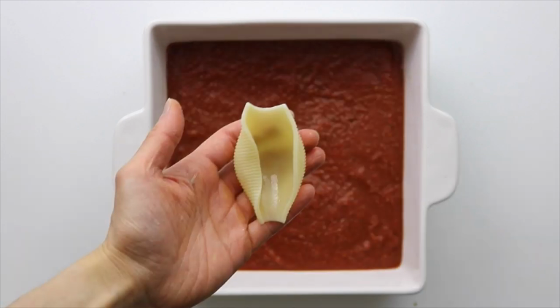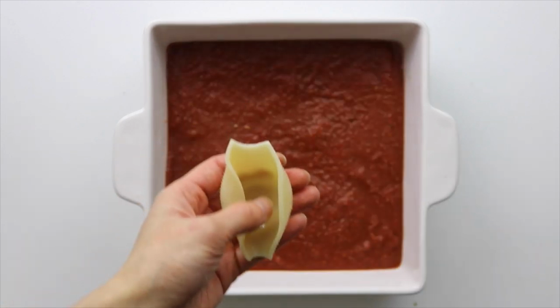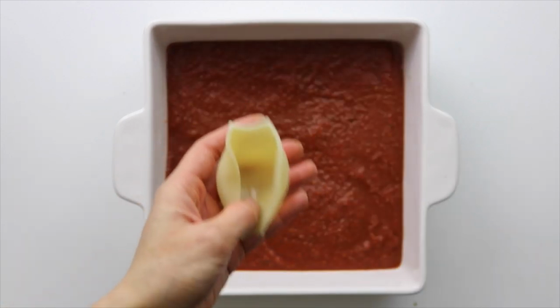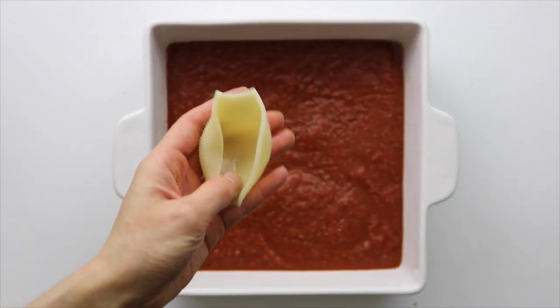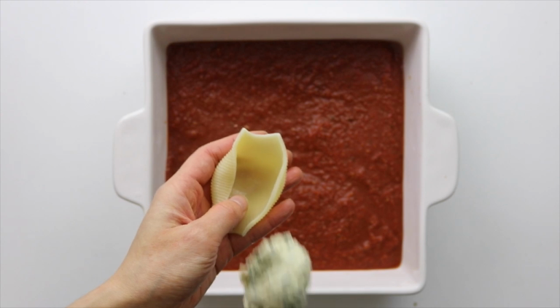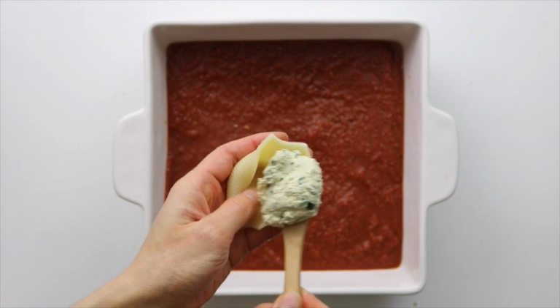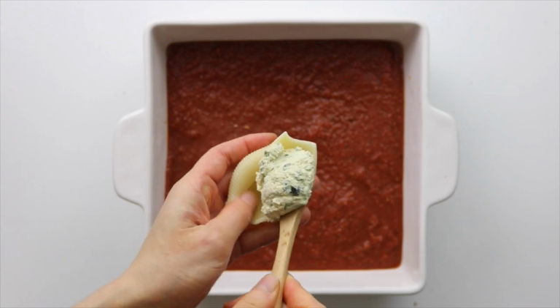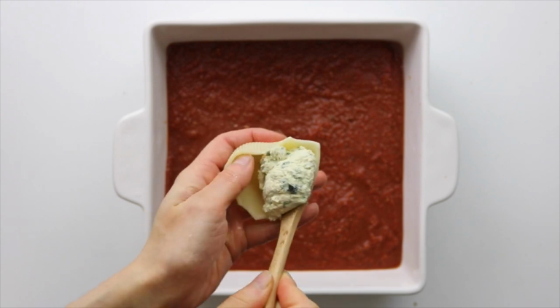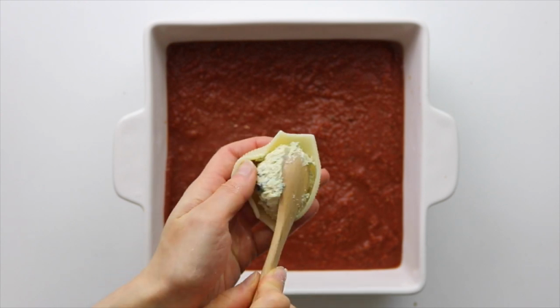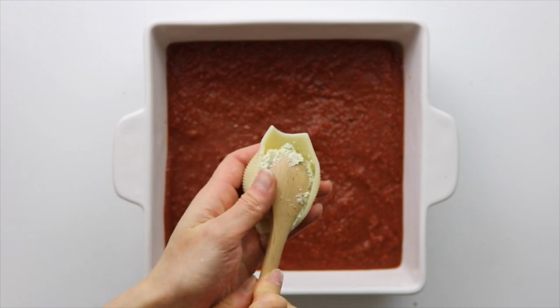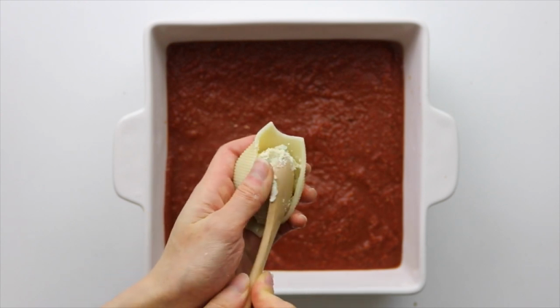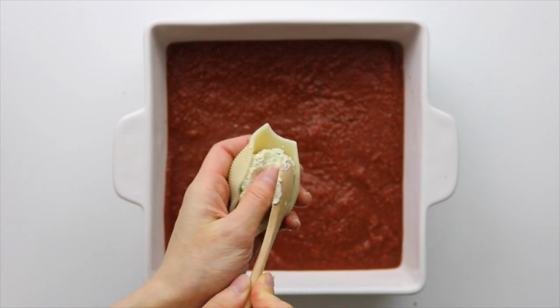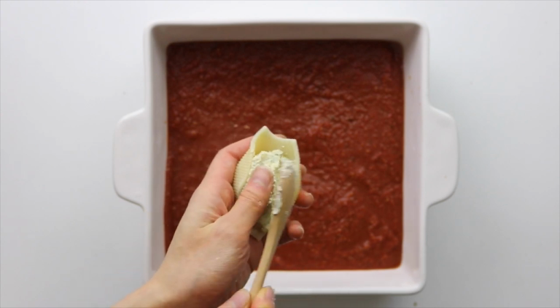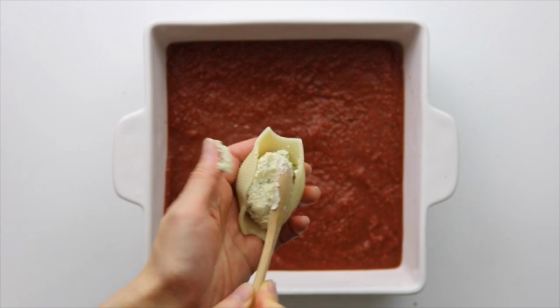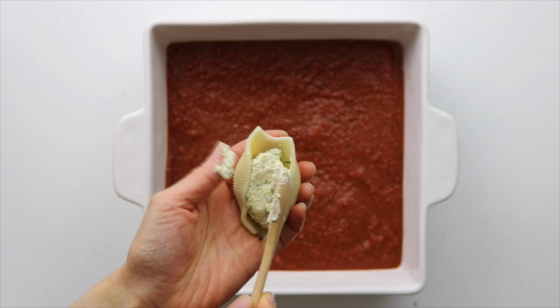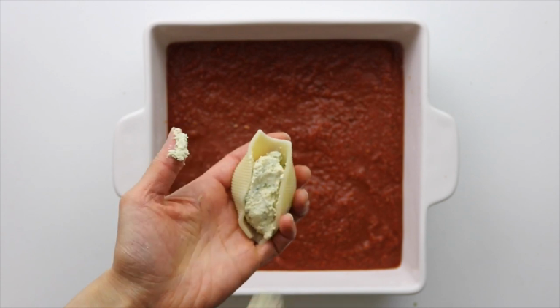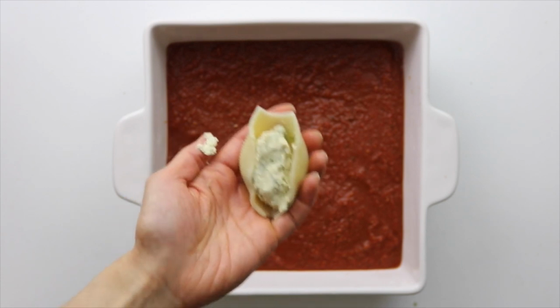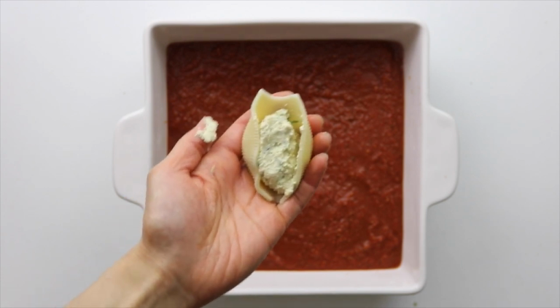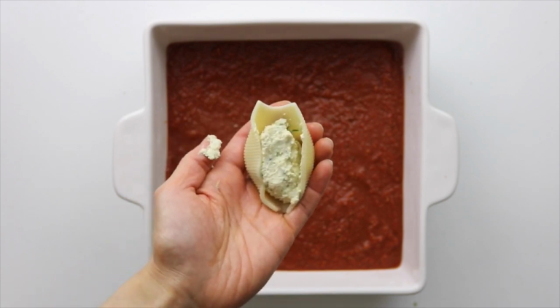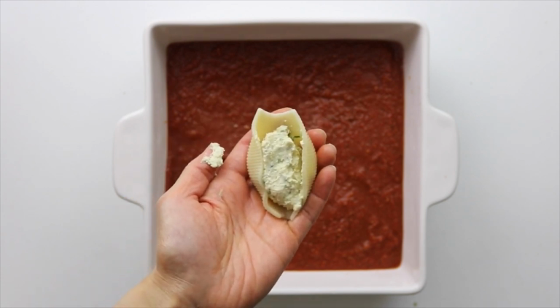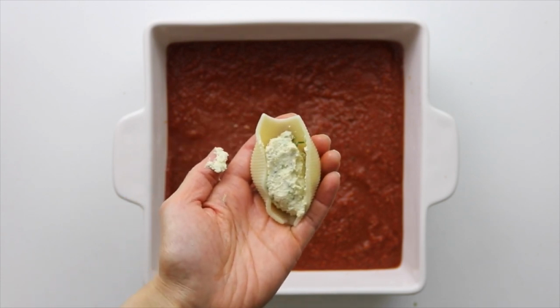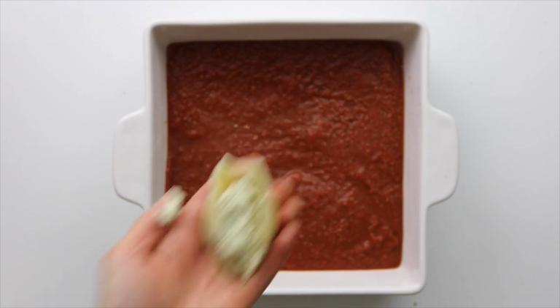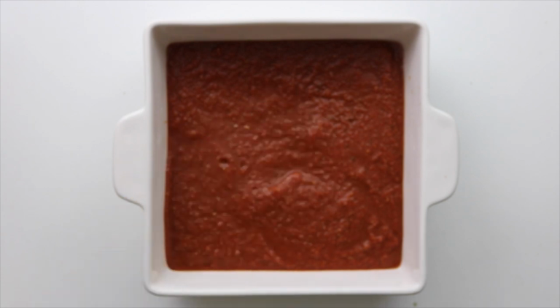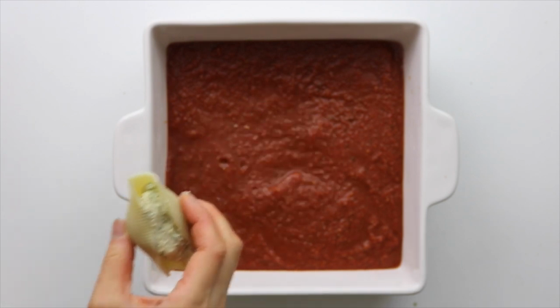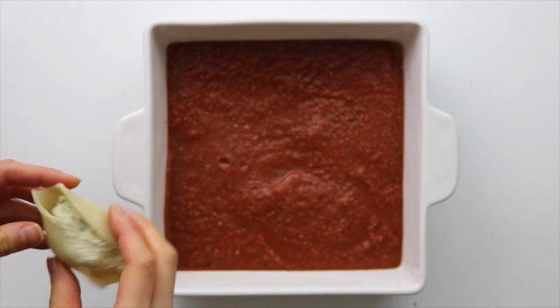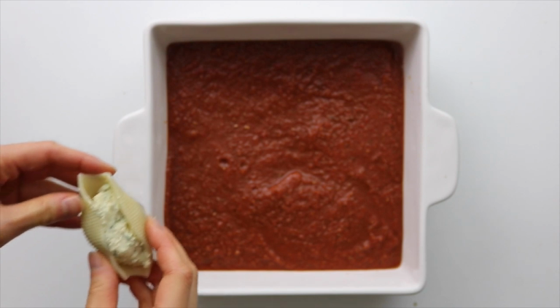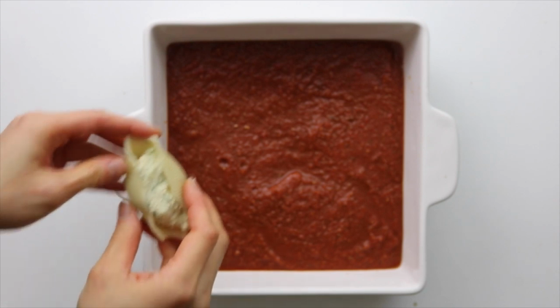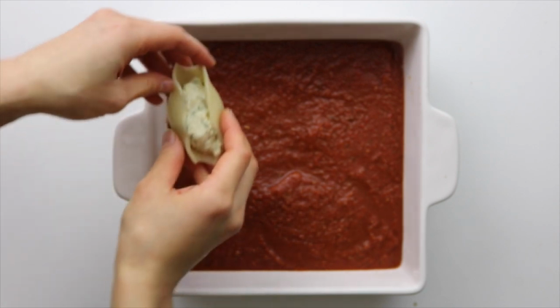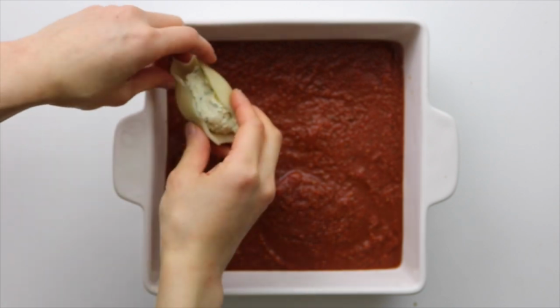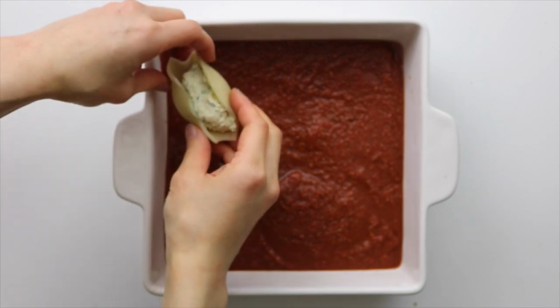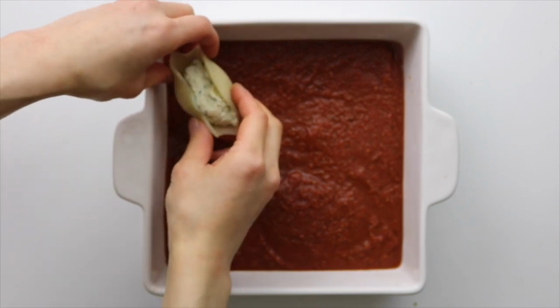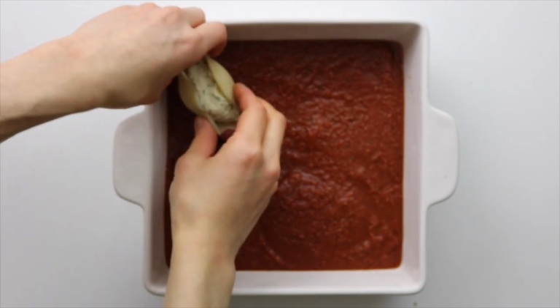Then the fun part — stuff your jumbo shells with the vegan pesto ricotta. I add in about one heaping tablespoon to two tablespoons of the ricotta, just enough so it kind of peeks through the little shells but isn't overstuffed. Then just place the stuffed shell into your baking dish on top of the marinara.